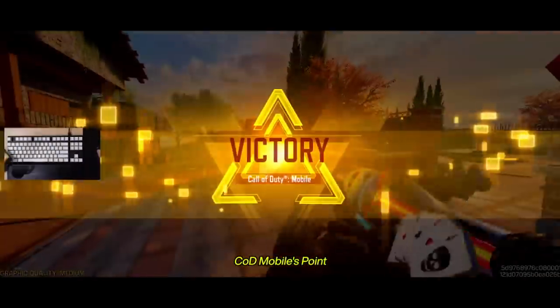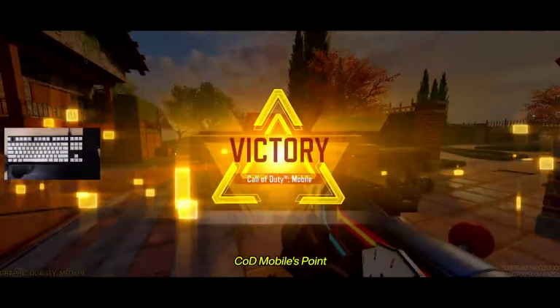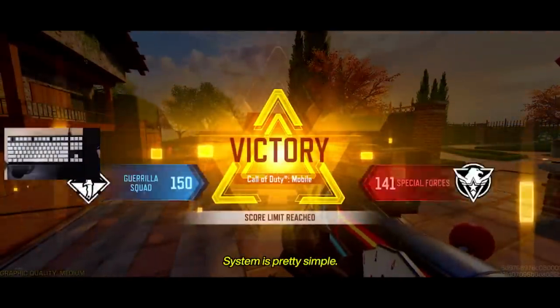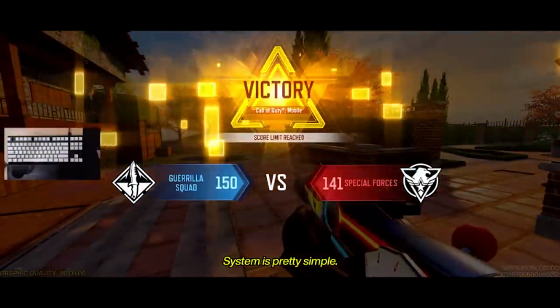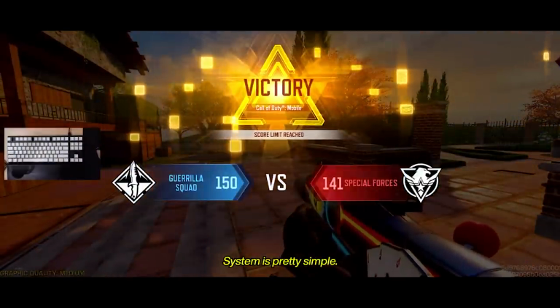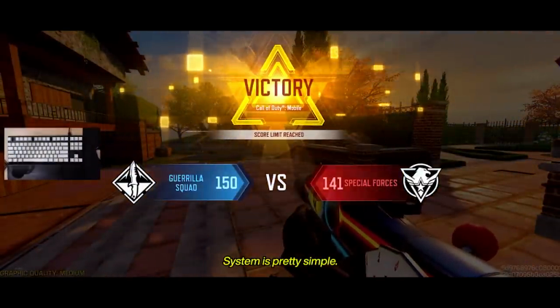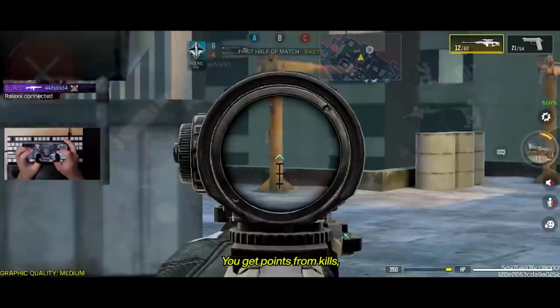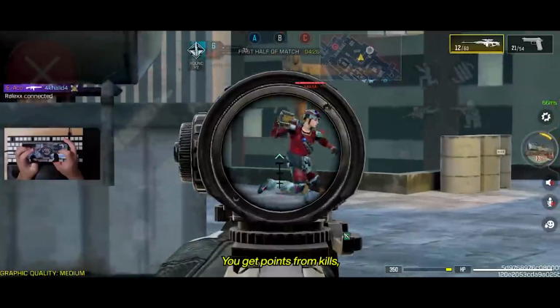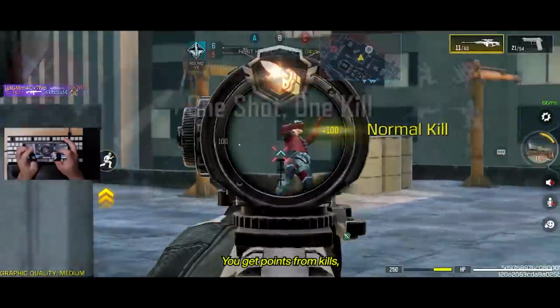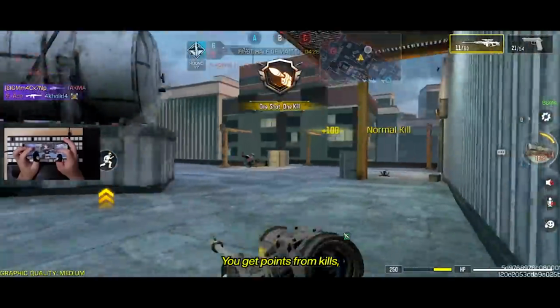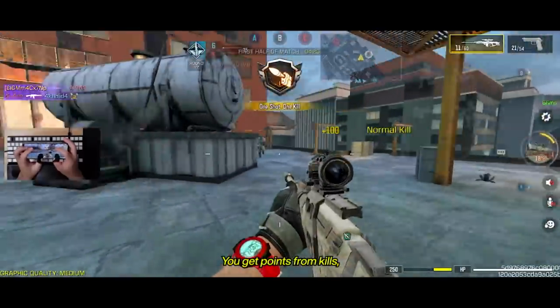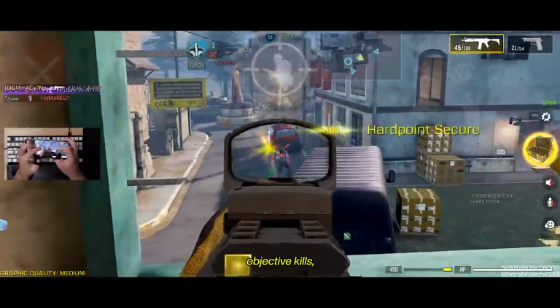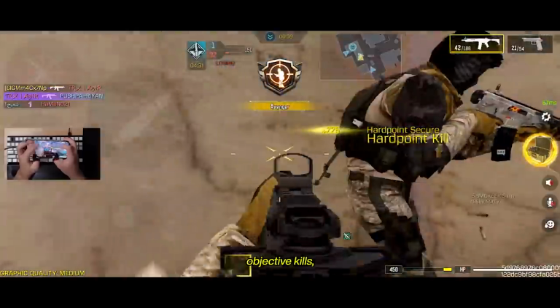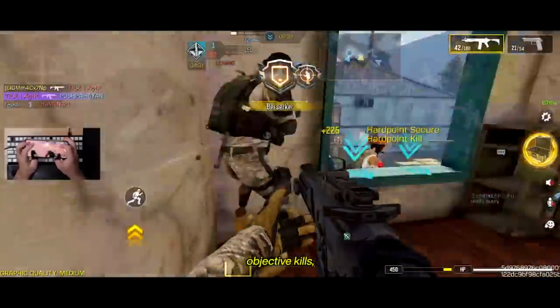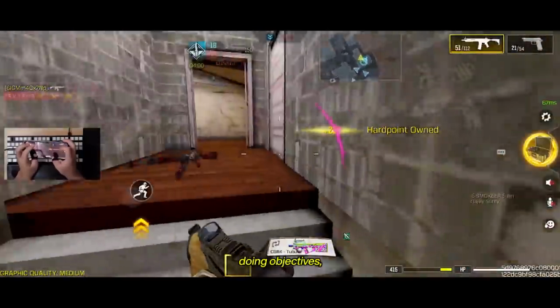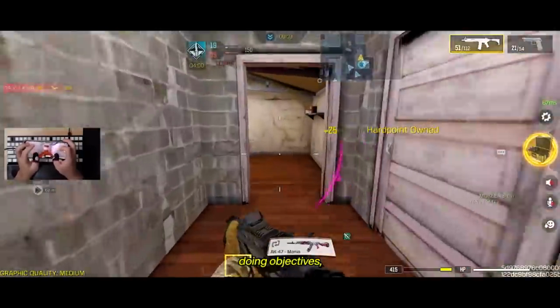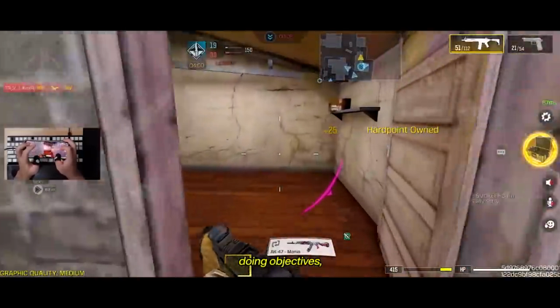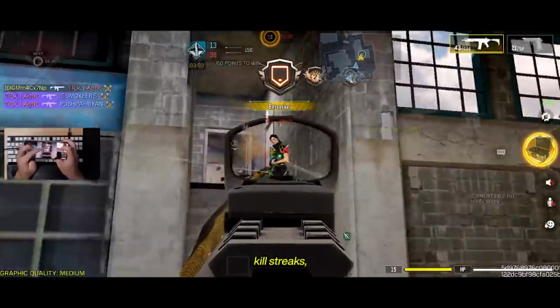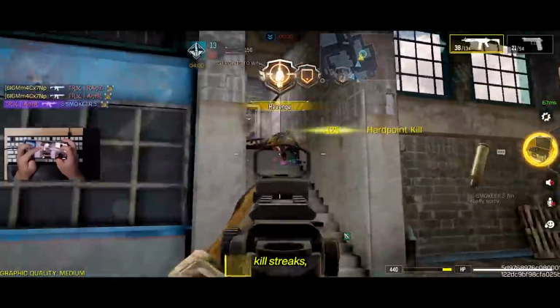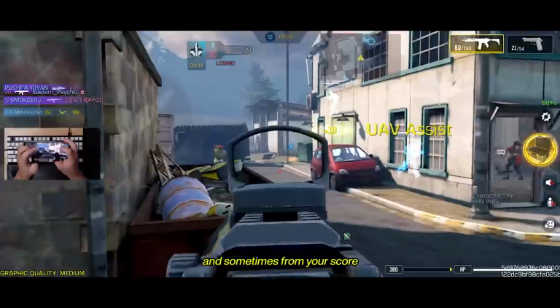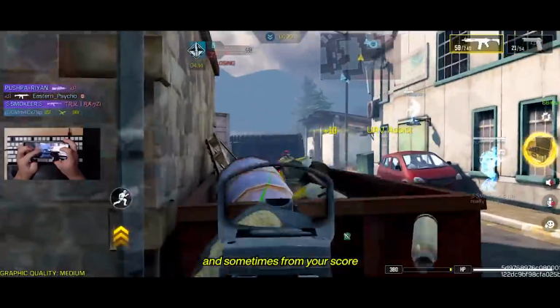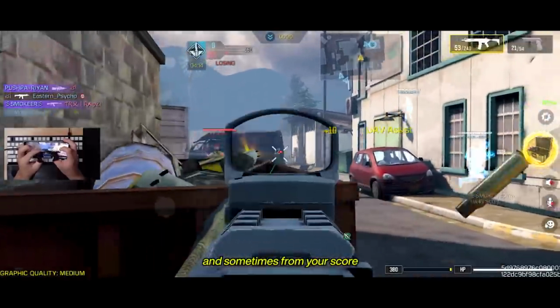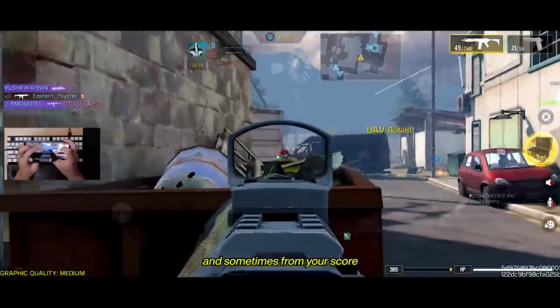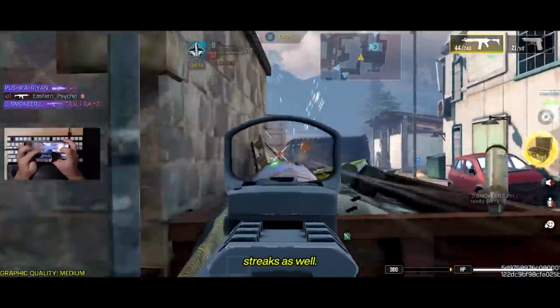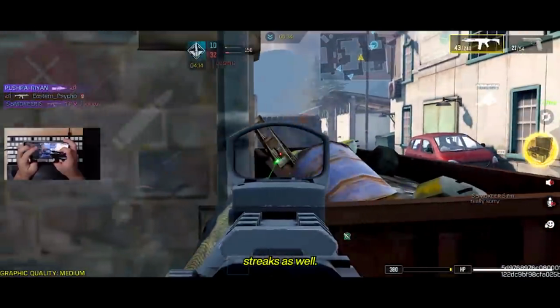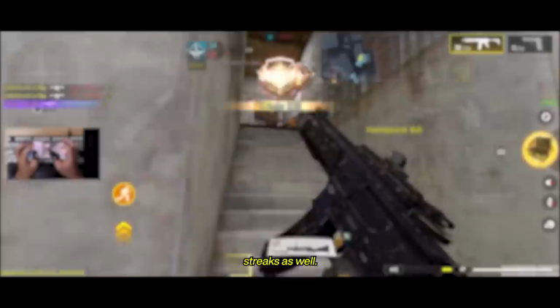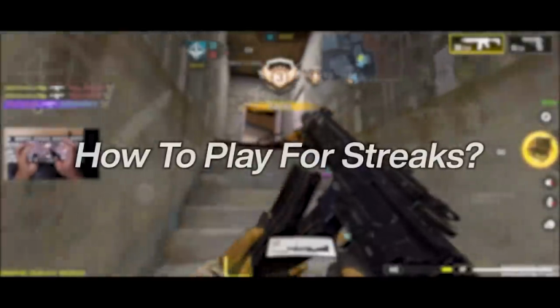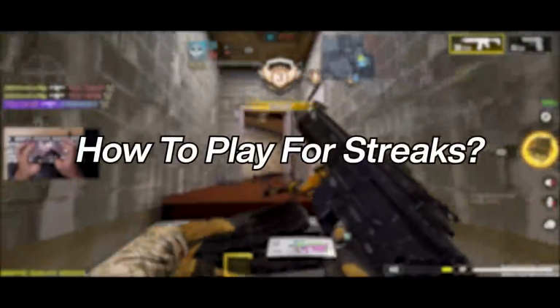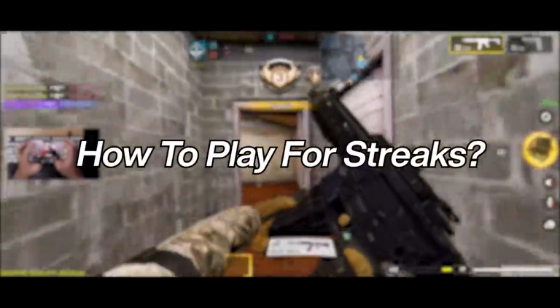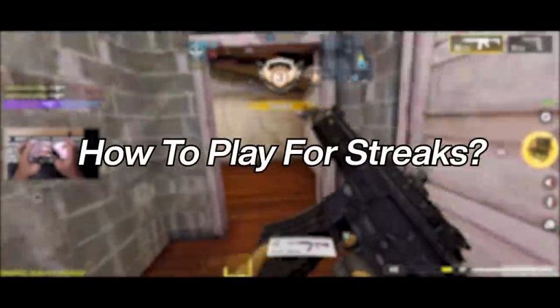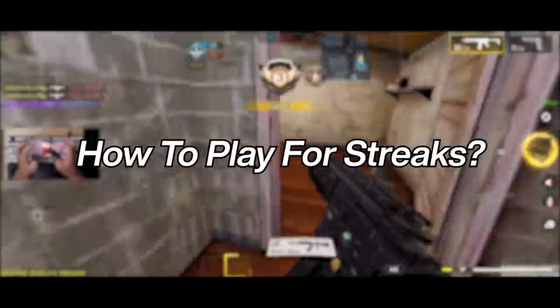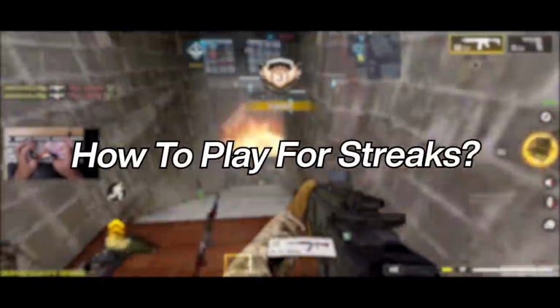Cloud Mobile's point system is pretty simple. You get points from kills, objective kills, gluing objectives, killstreaks, and sometimes primer scorestreaks as well. So how can you play to get higher scorestreaks?